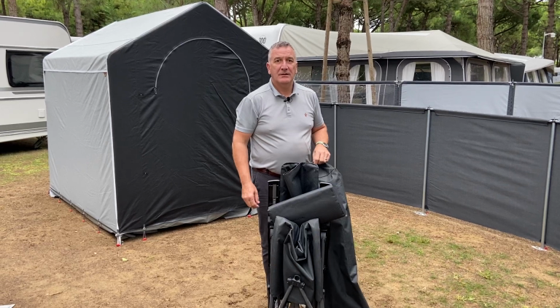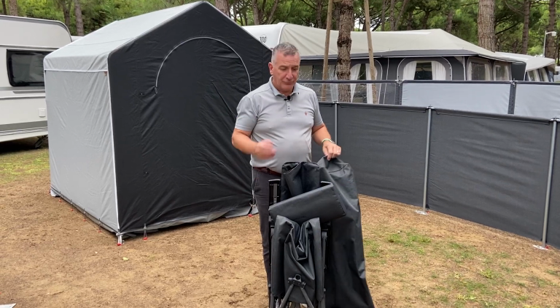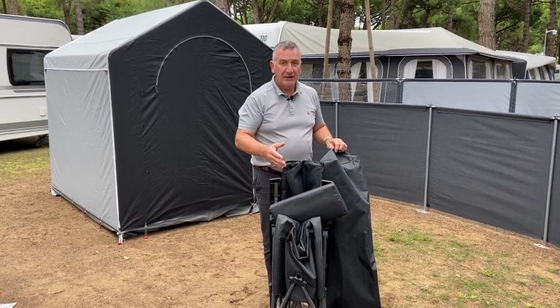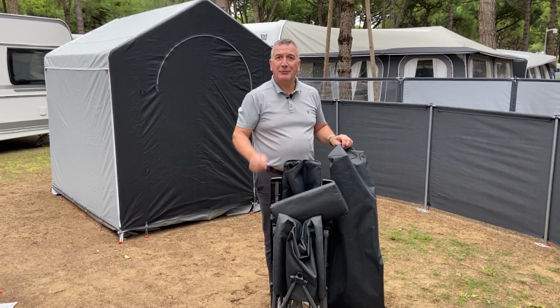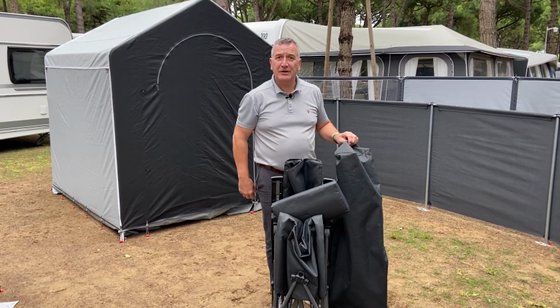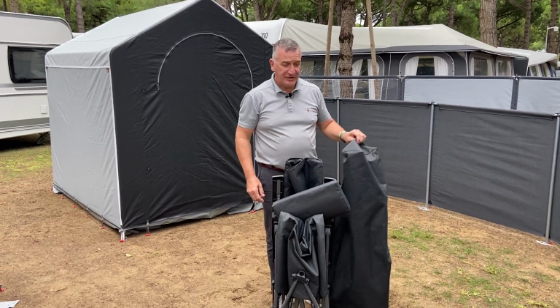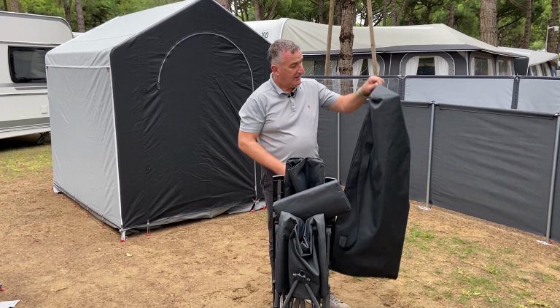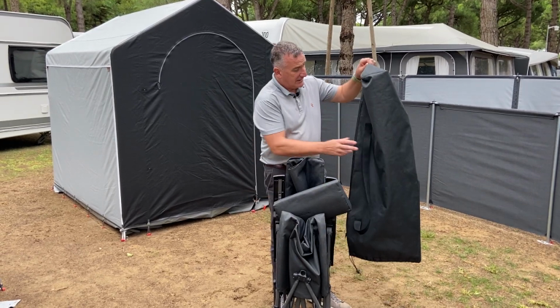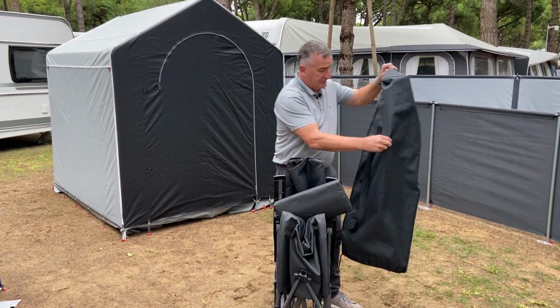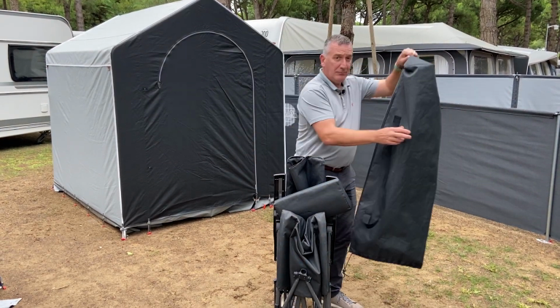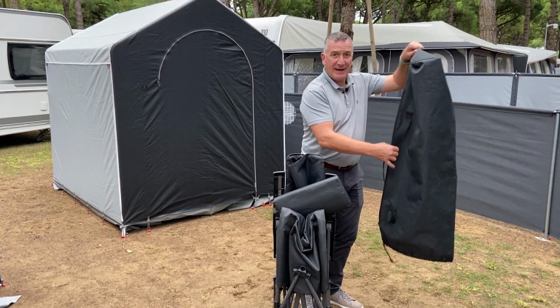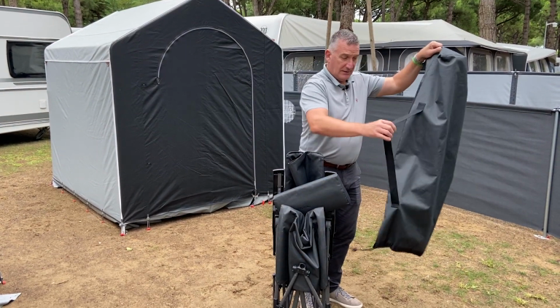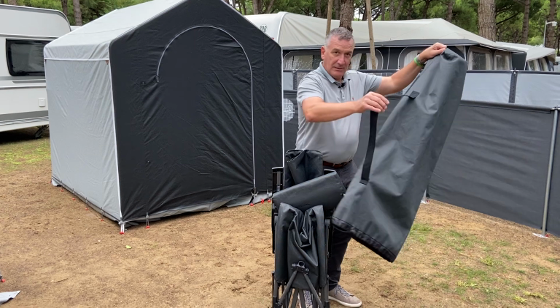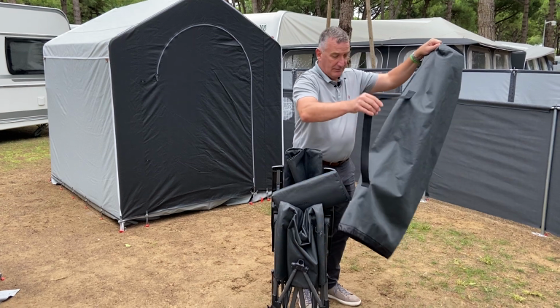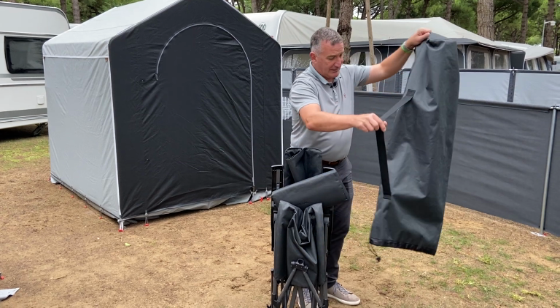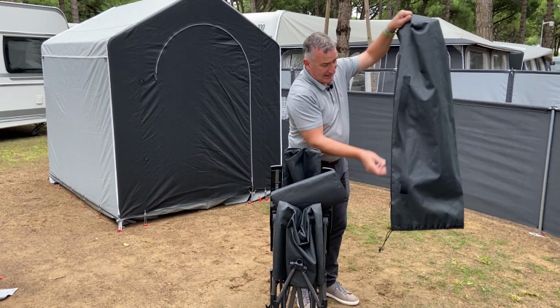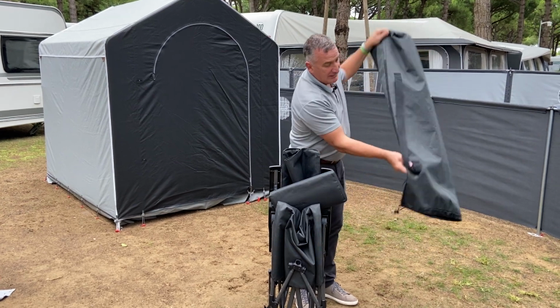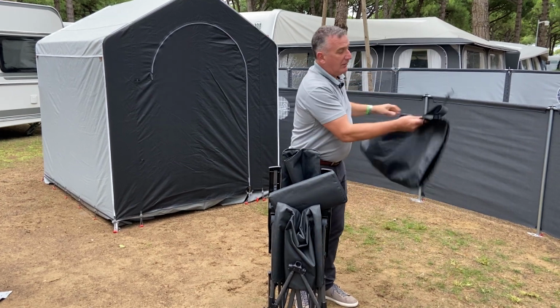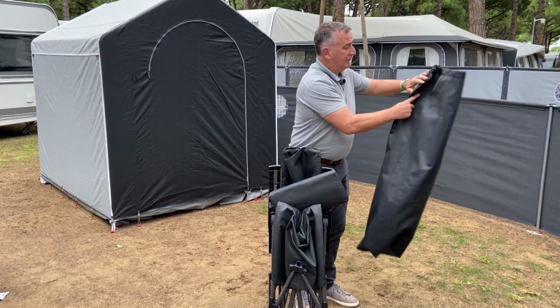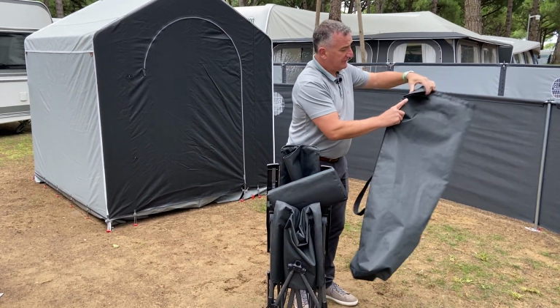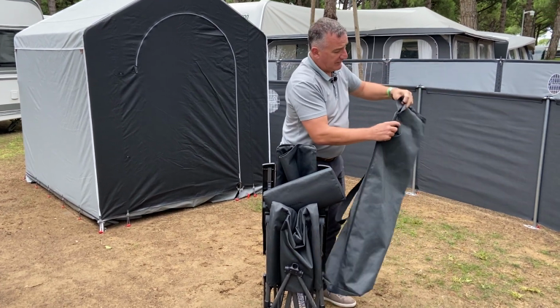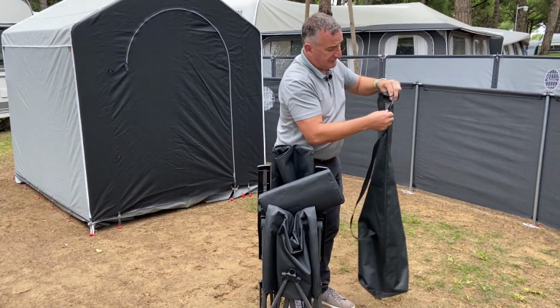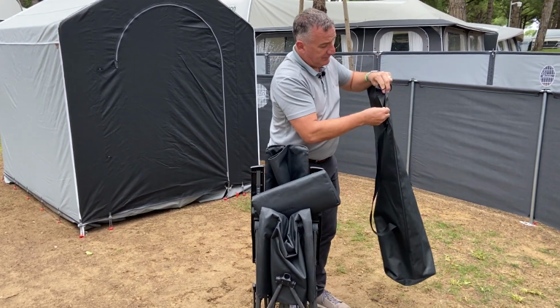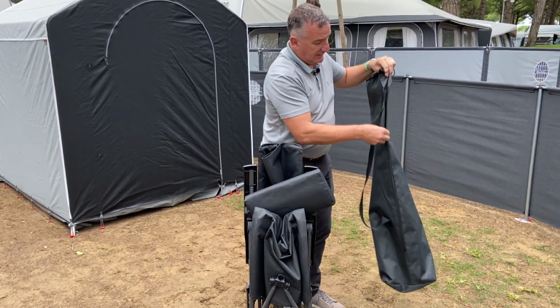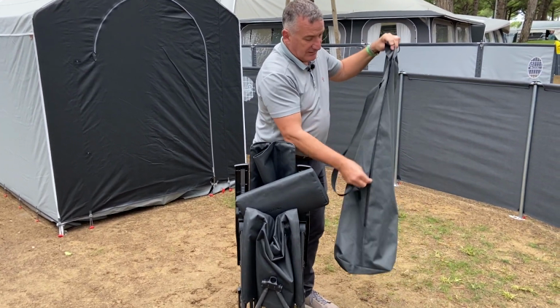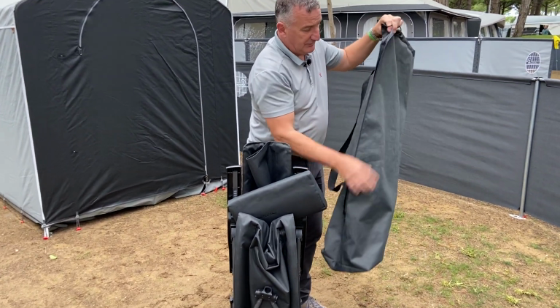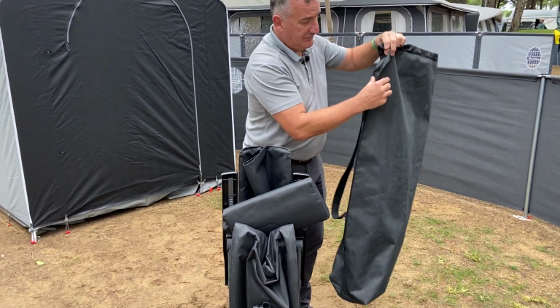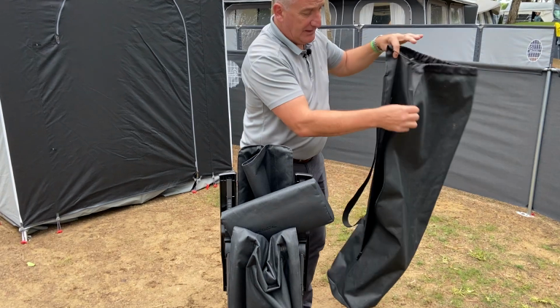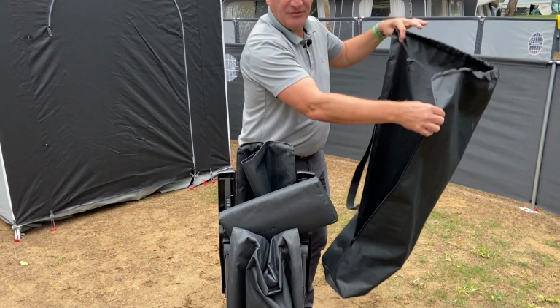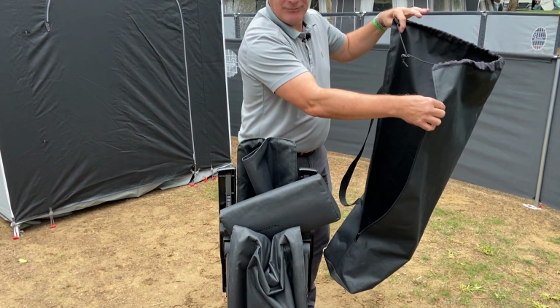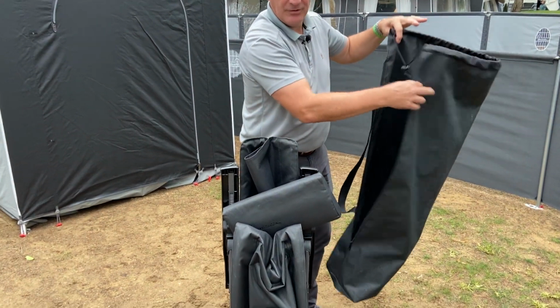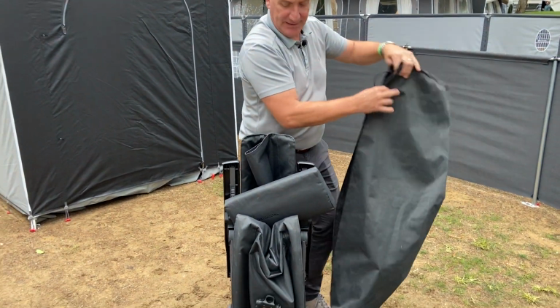The Freer reclining chair comes with a bag with a strap to carry. It also has the advantage of a zip, so it's easy to put in and take out of the bag.